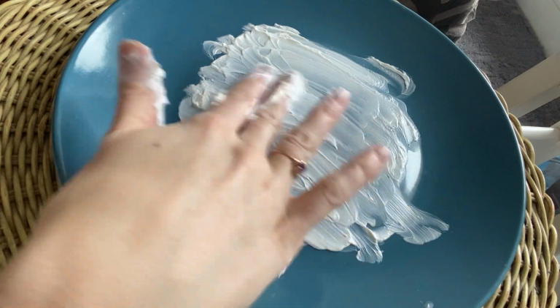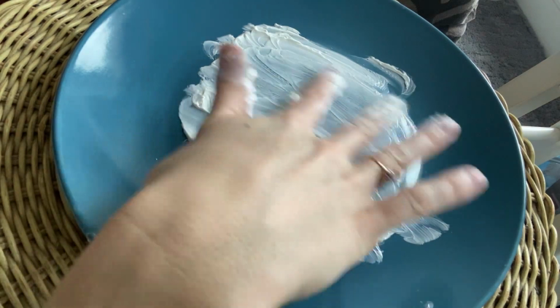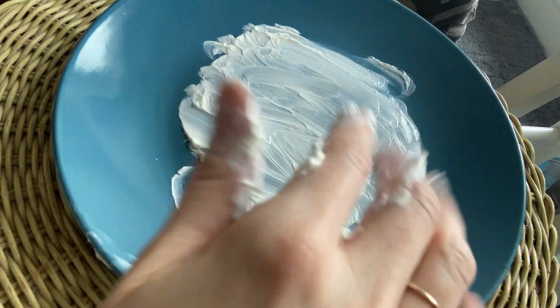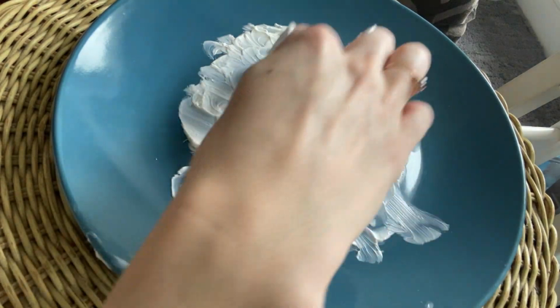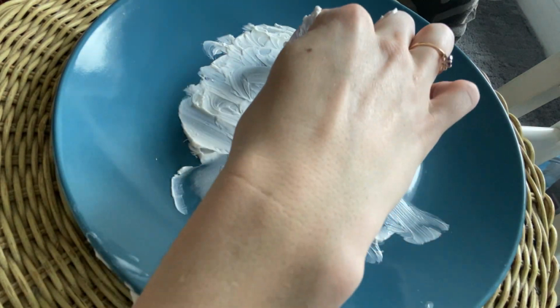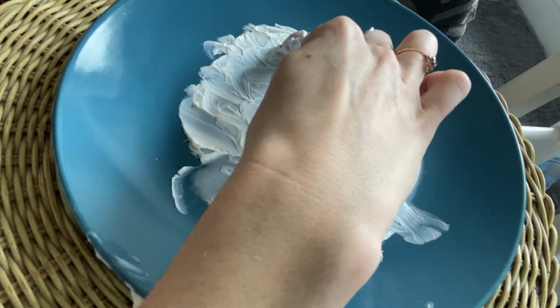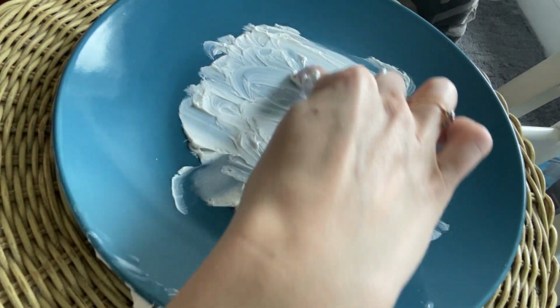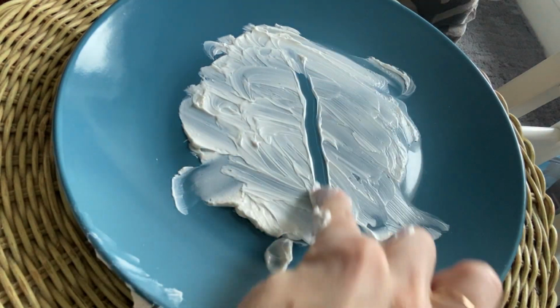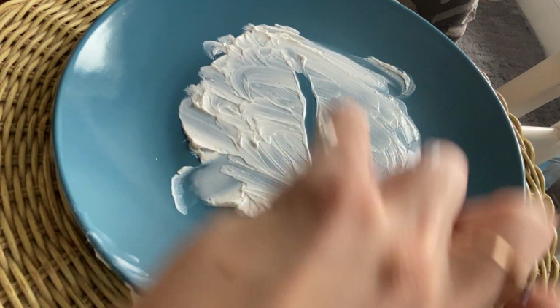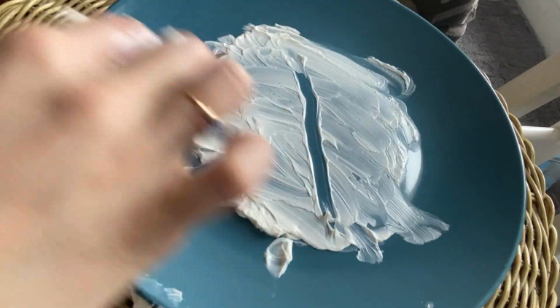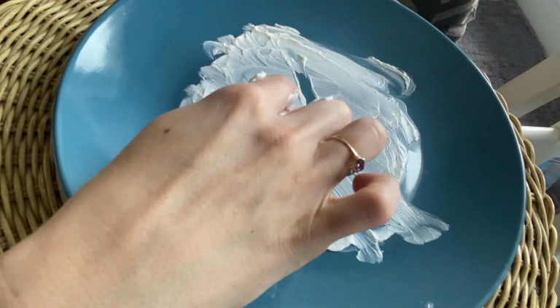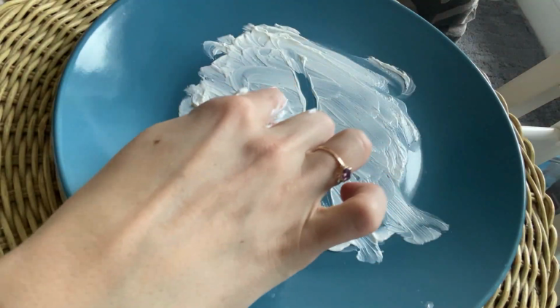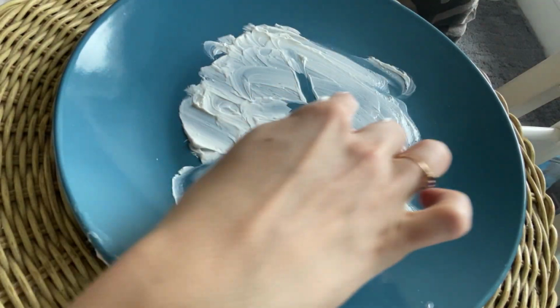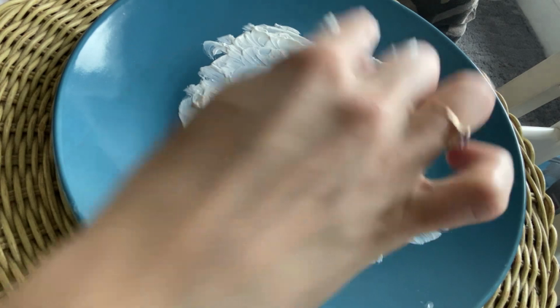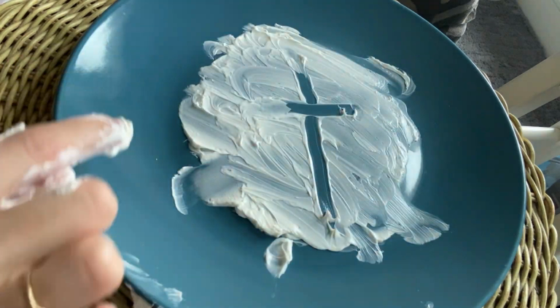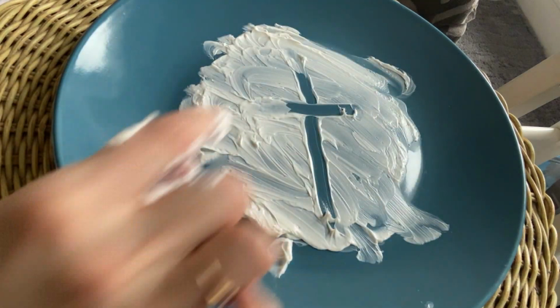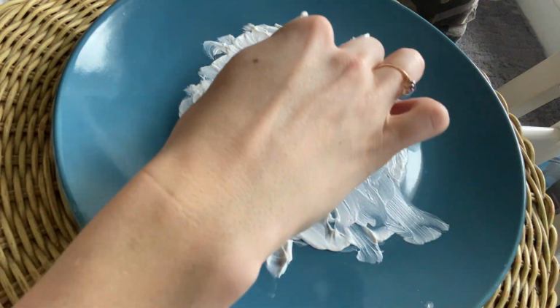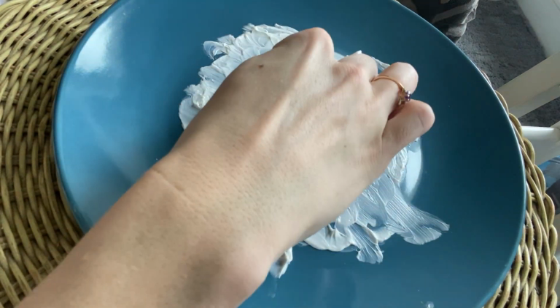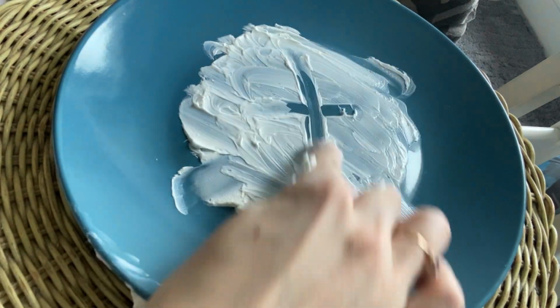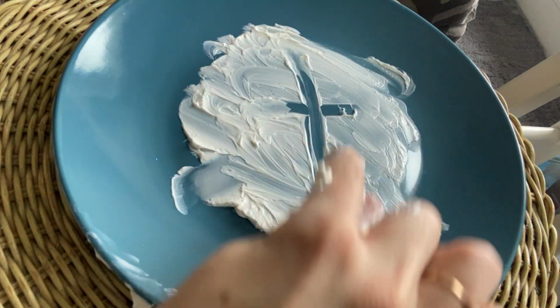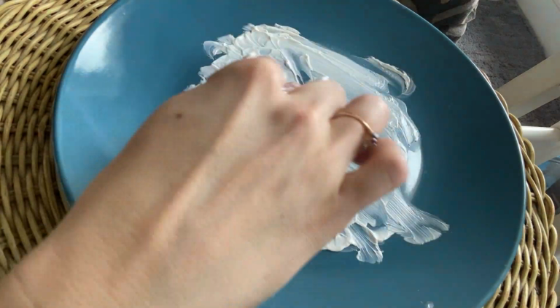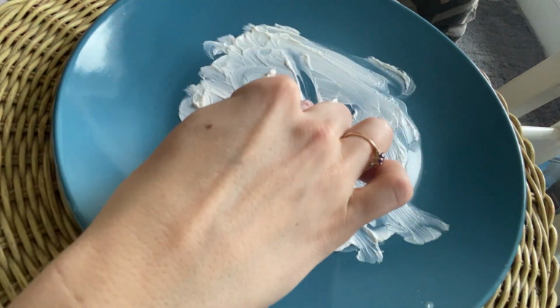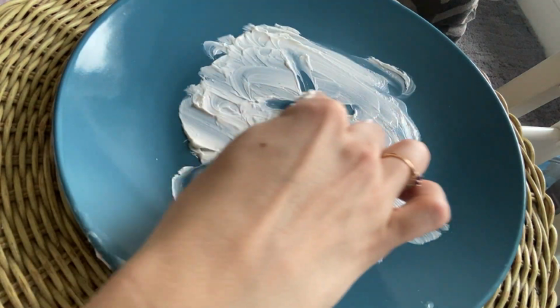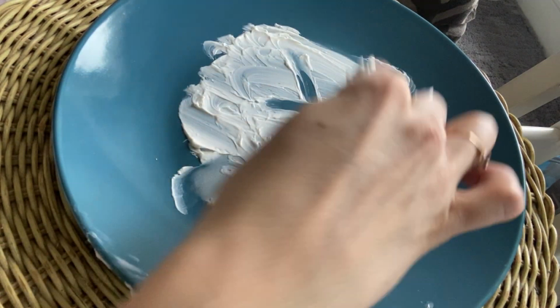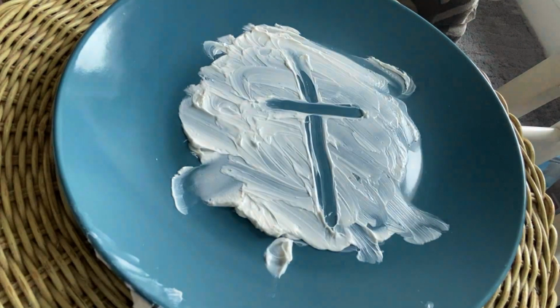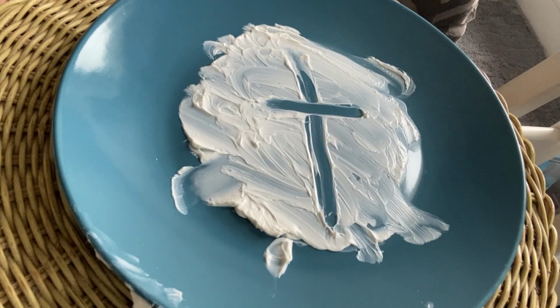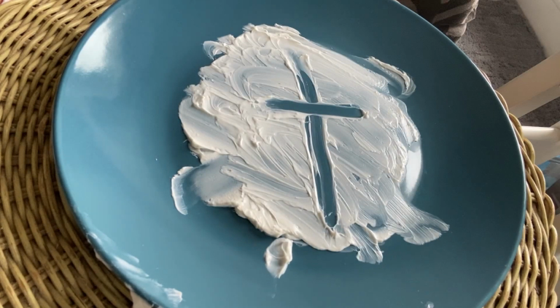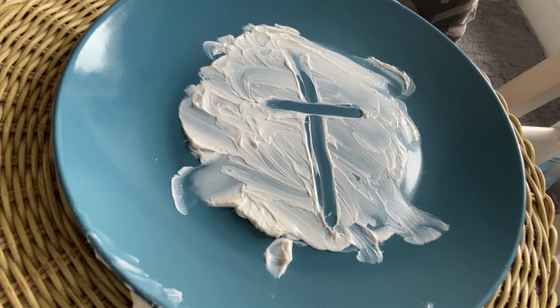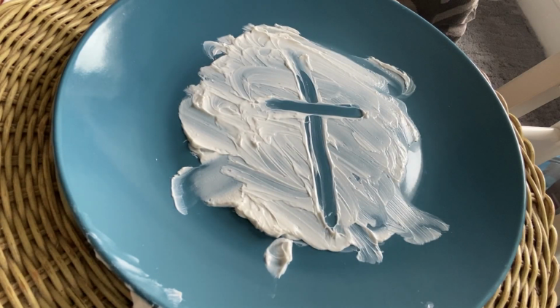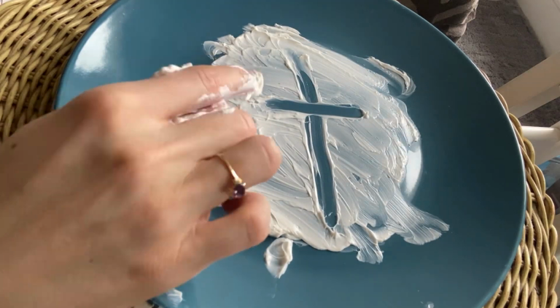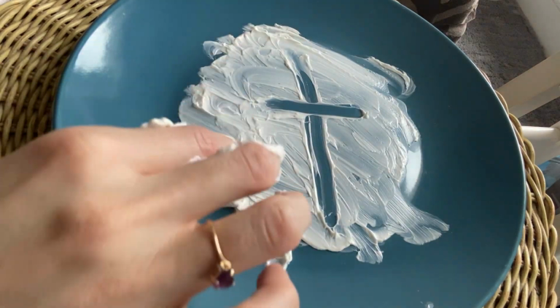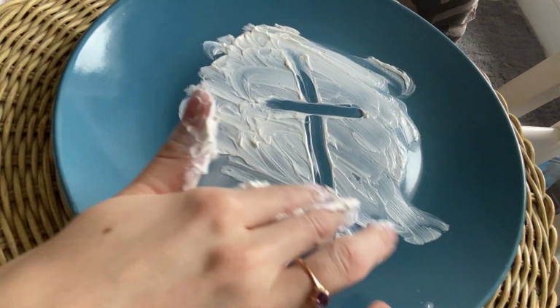Next up is a T. Start at the top, straight down, lift, go across. Start at the top, straight down, lift, go across. Lowercase t. T, top, t.